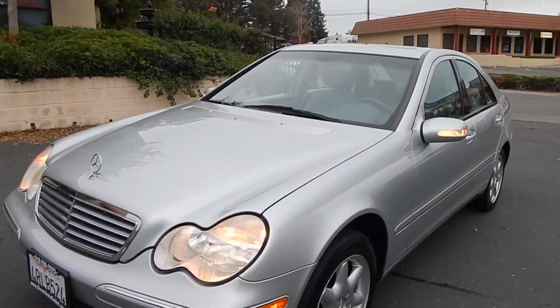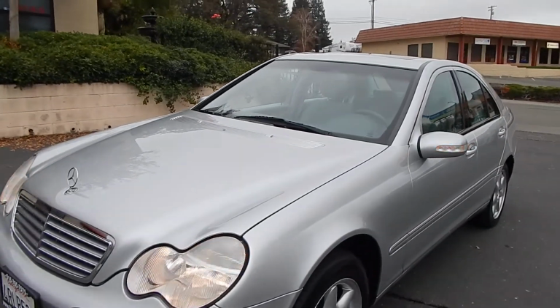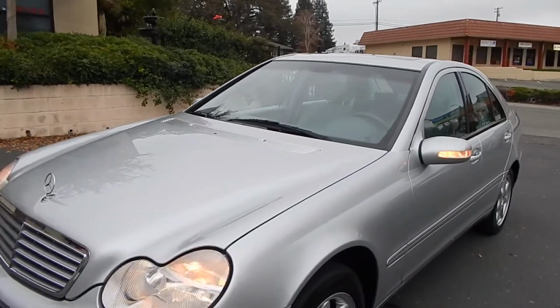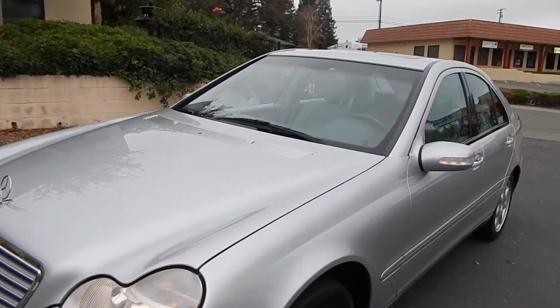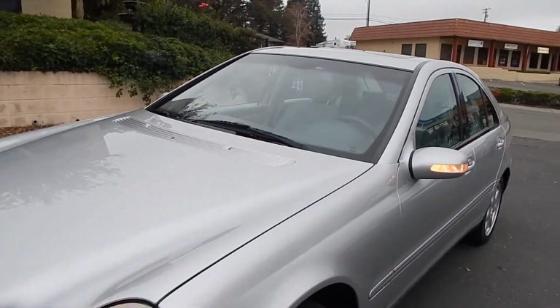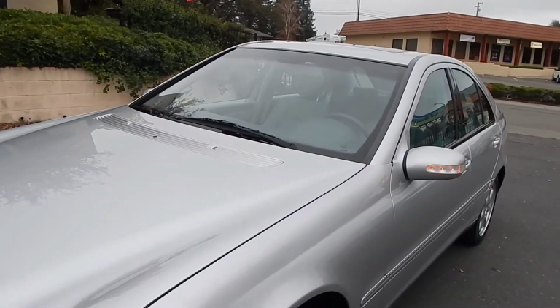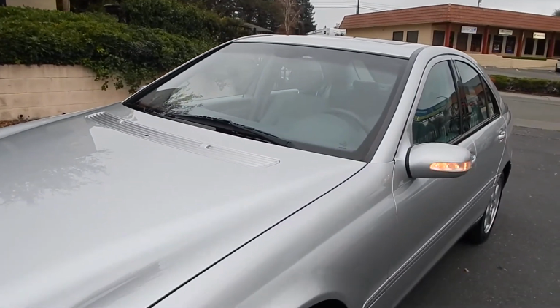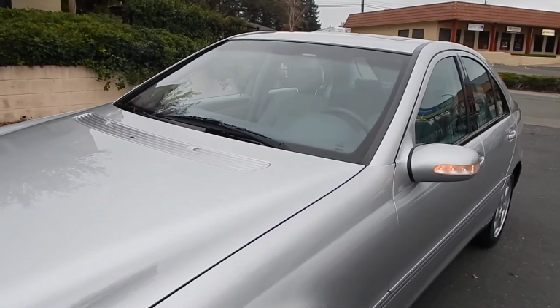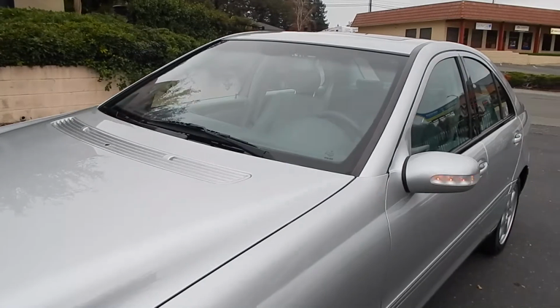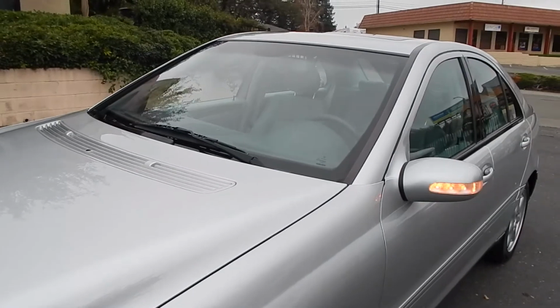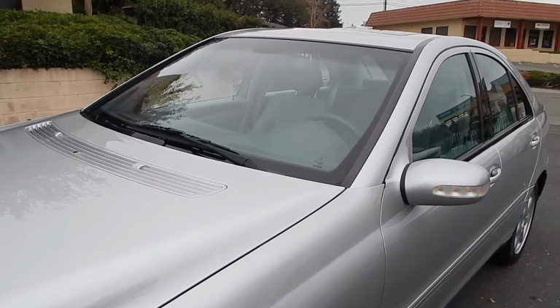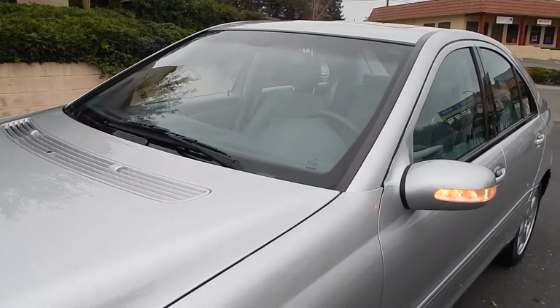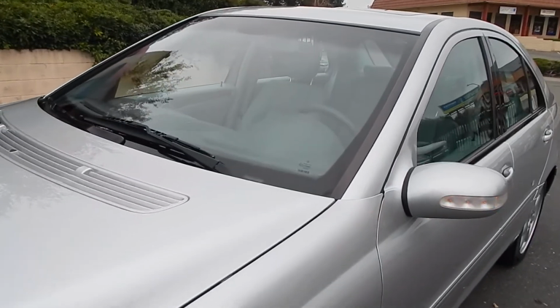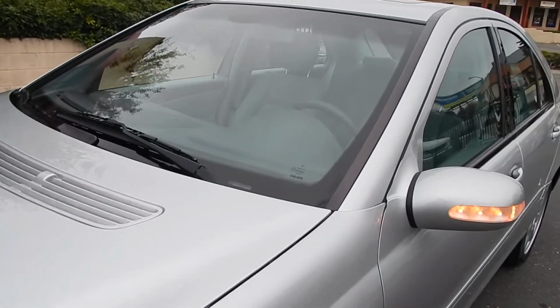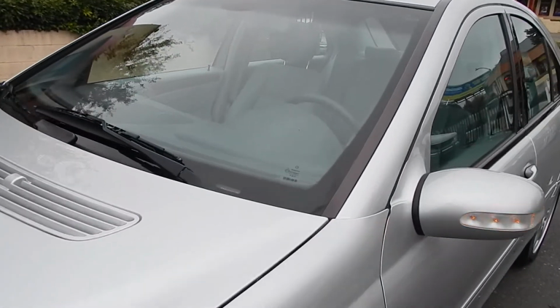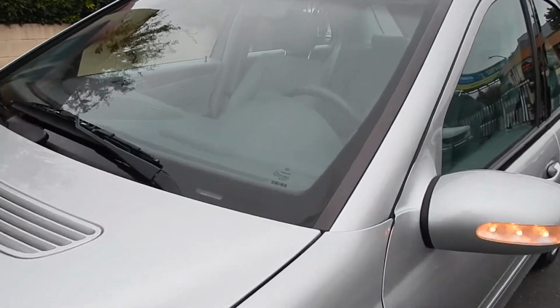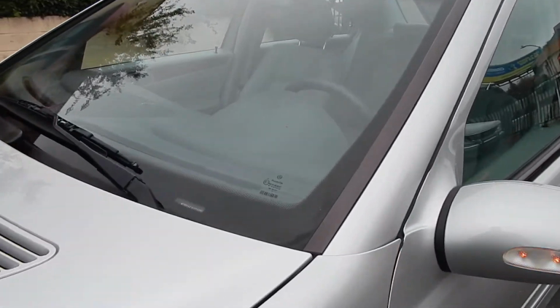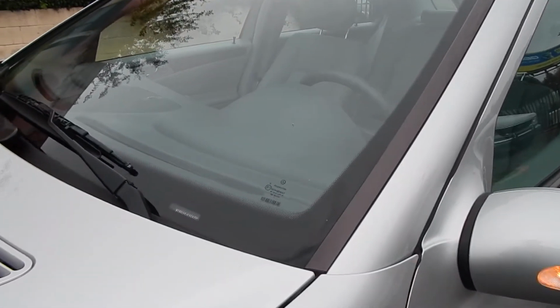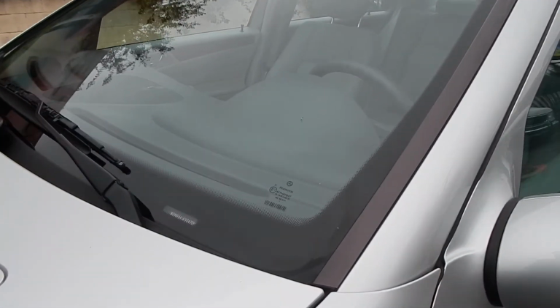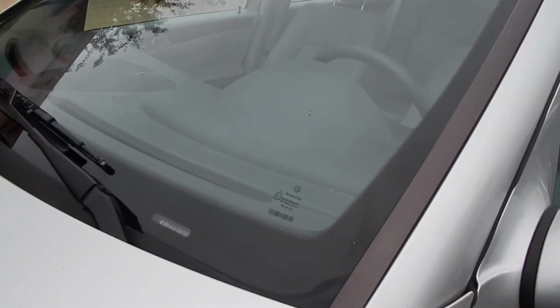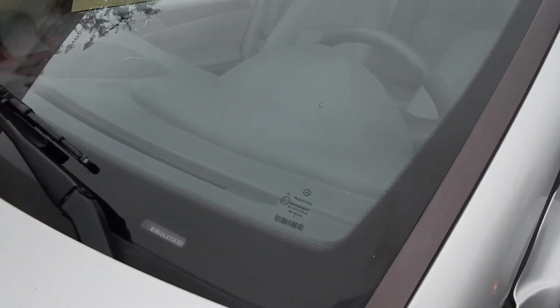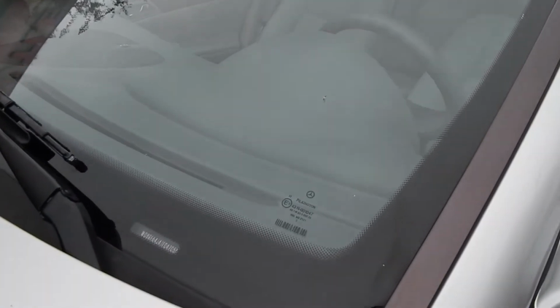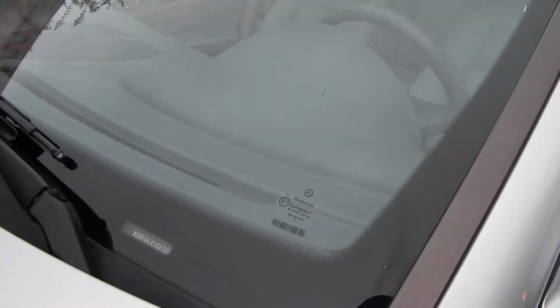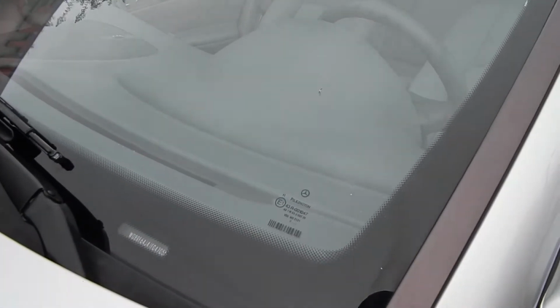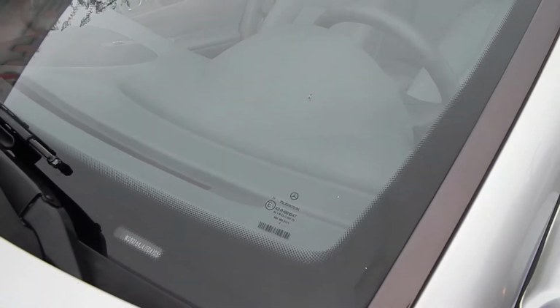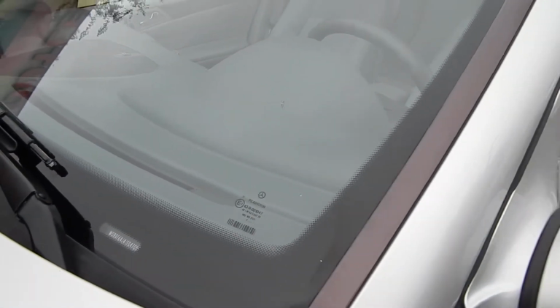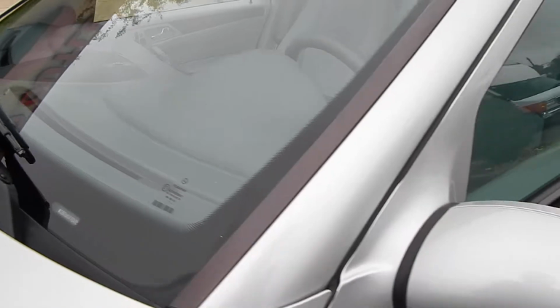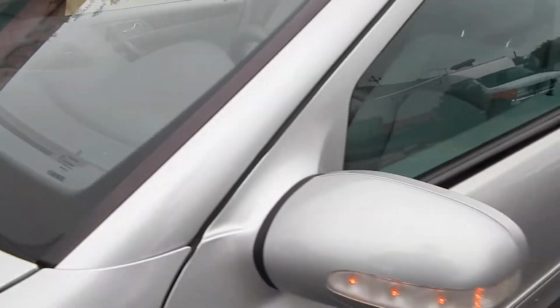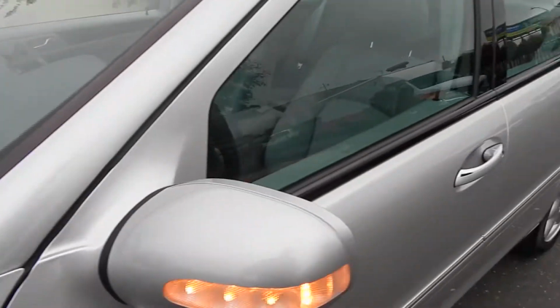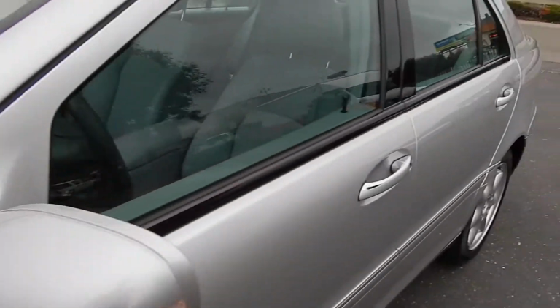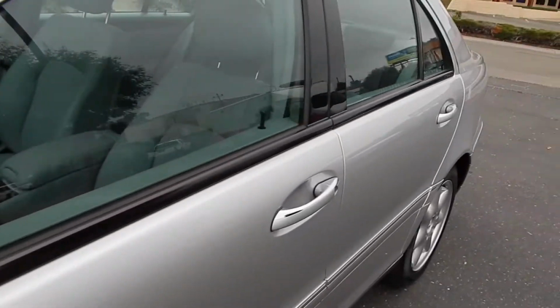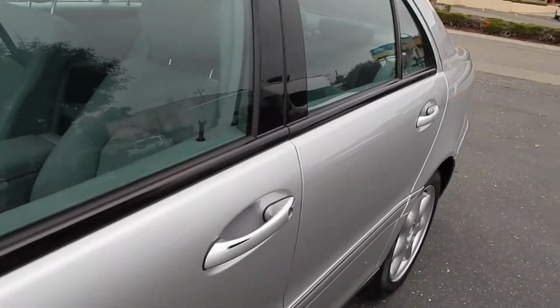It still has its original windshield. We have all the books and manuals. We have the original window sticker that came with this car, showing this vehicle cost over $40,000 brand new.